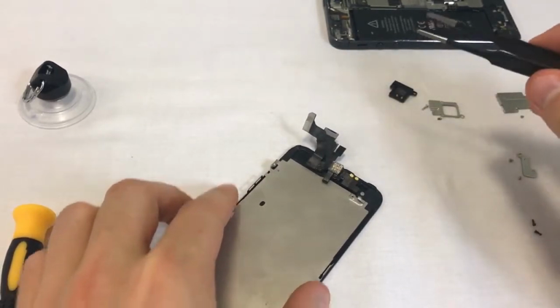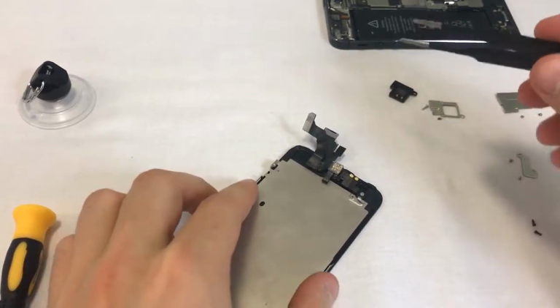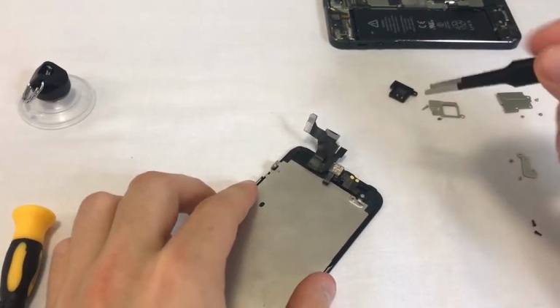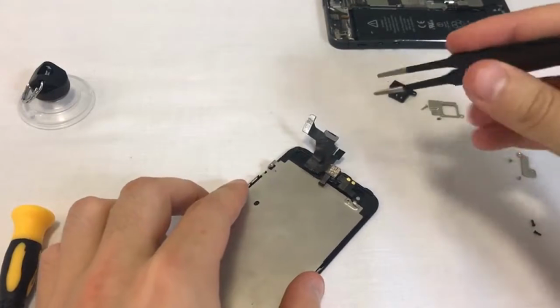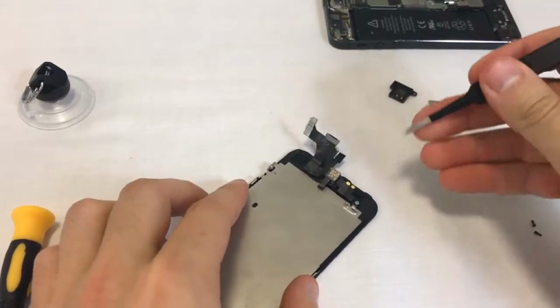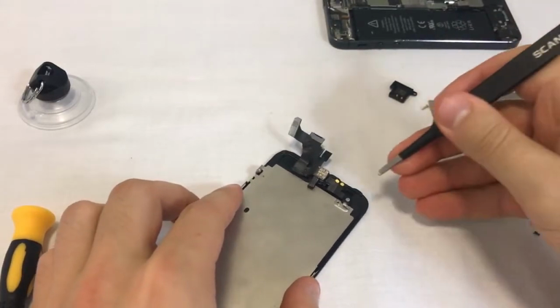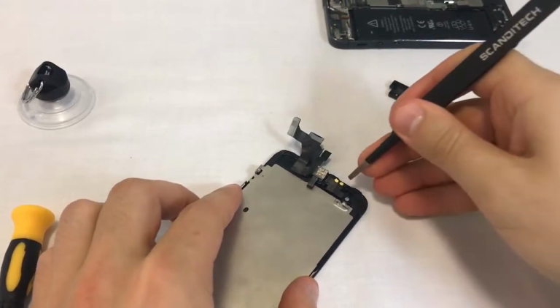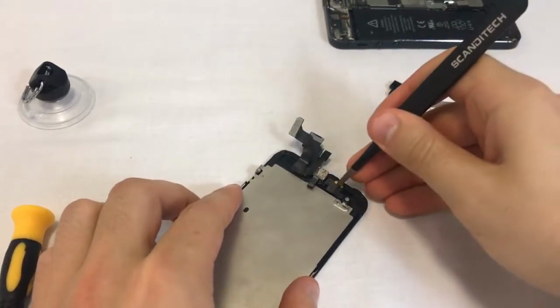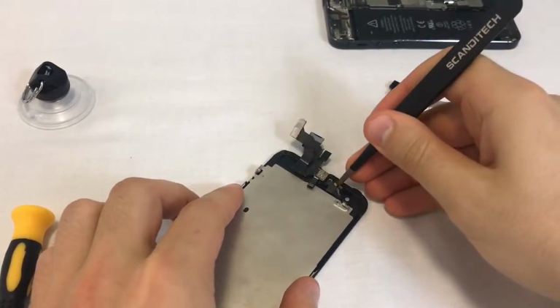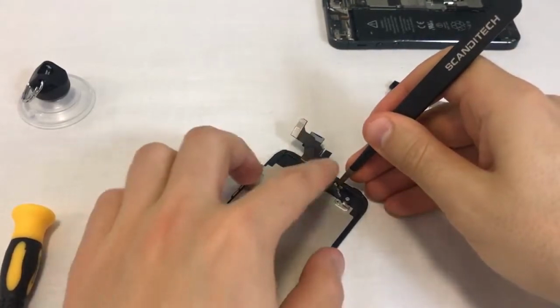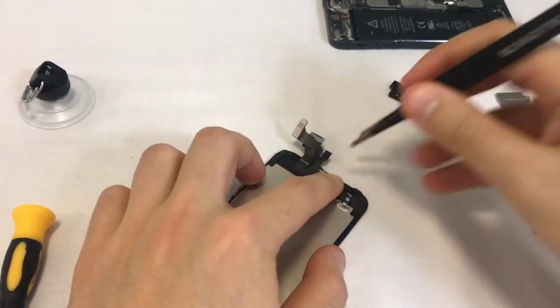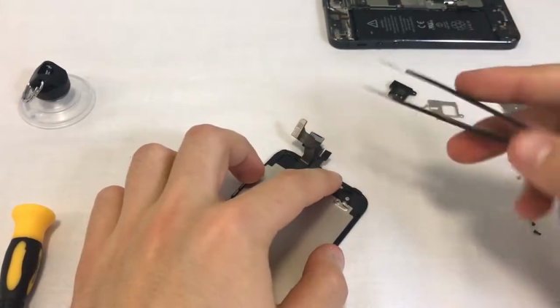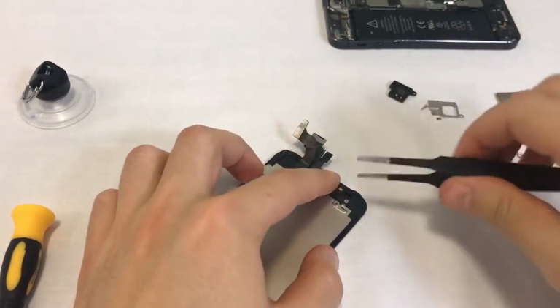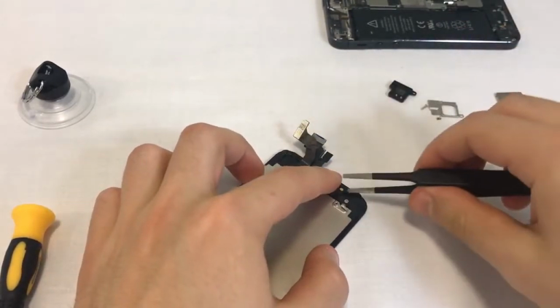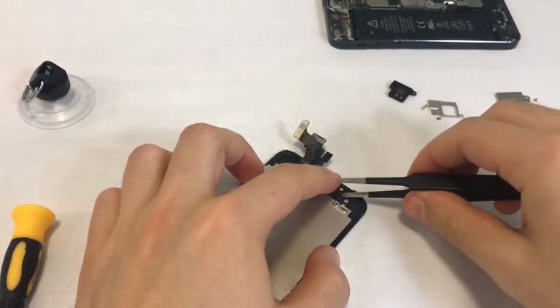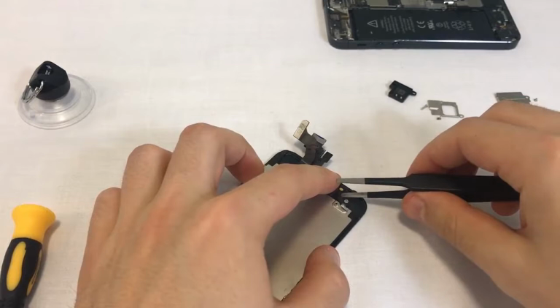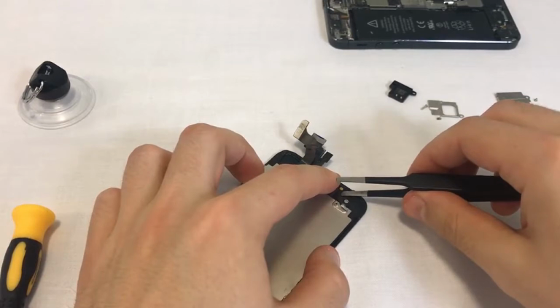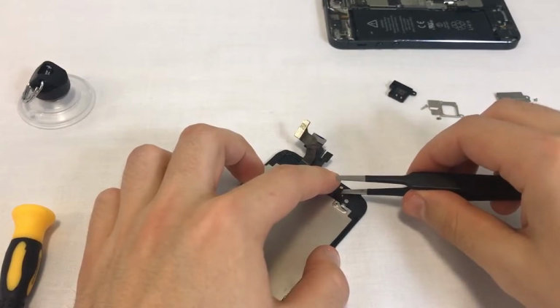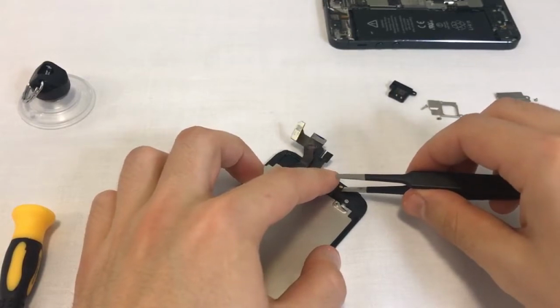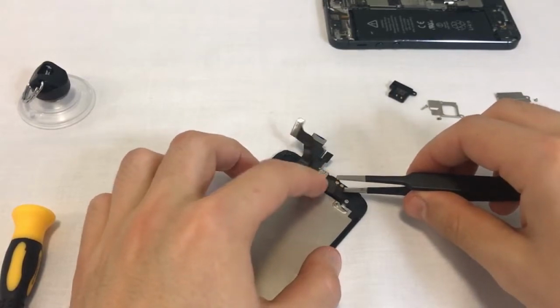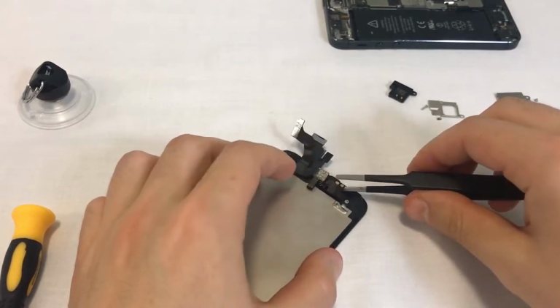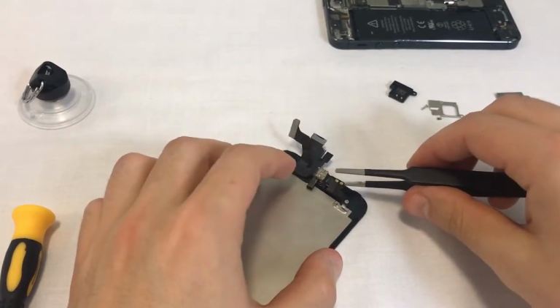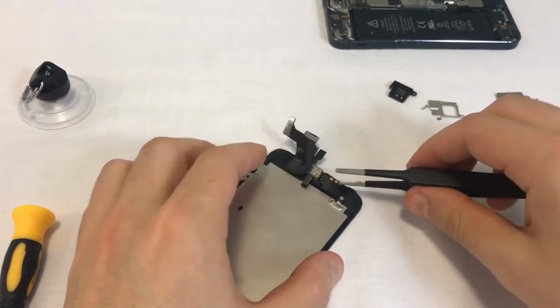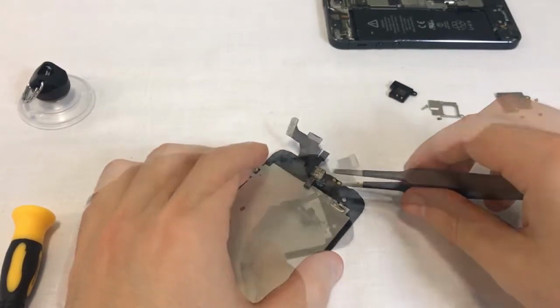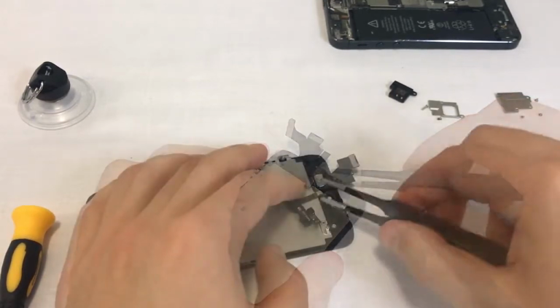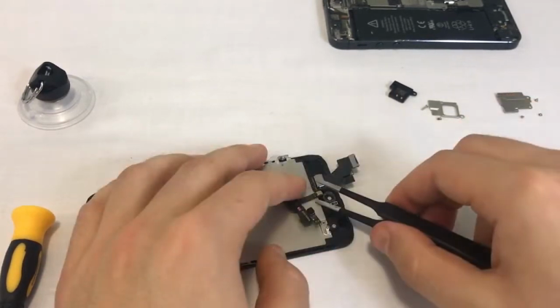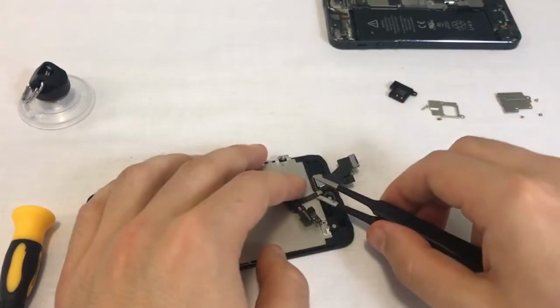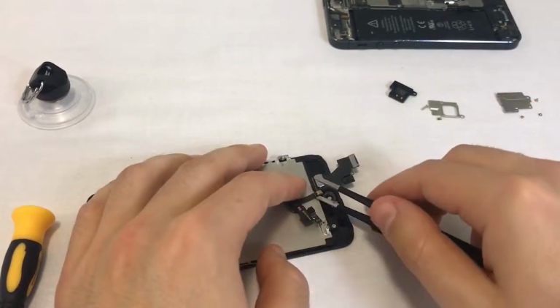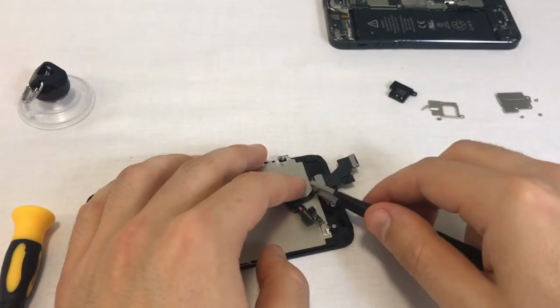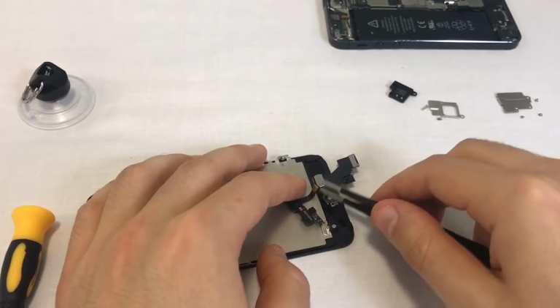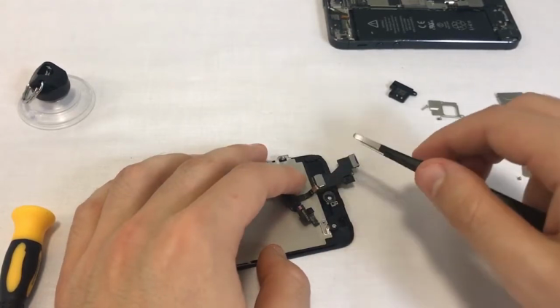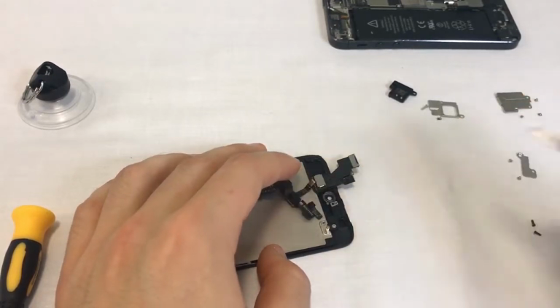After the ear speaker, we remove the front camera flex. This part is sometimes held in place with soft glue and you need to come under it with the tweezers, then pry it up carefully. Make sure it doesn't tear. Once the part is loose, lift the mic from its rubber gasket.